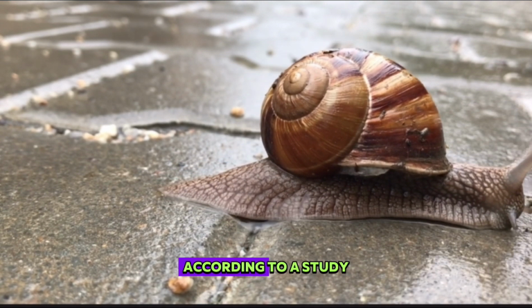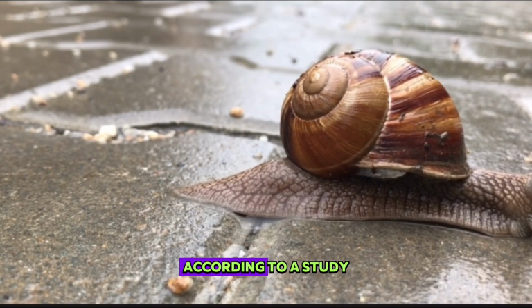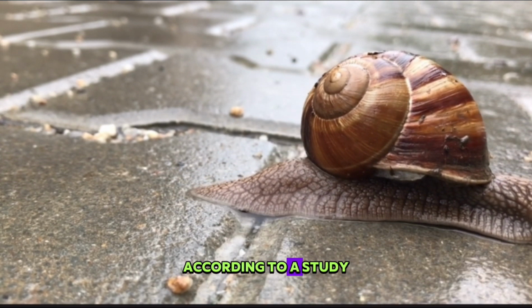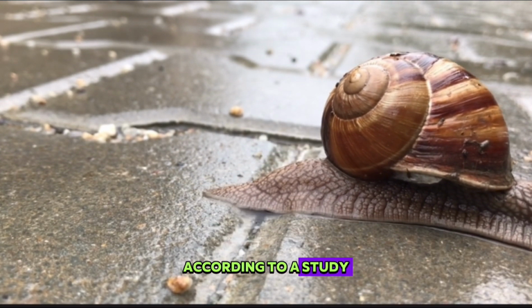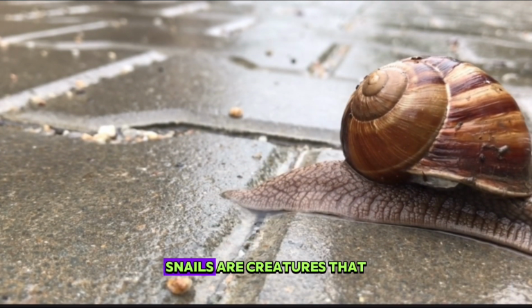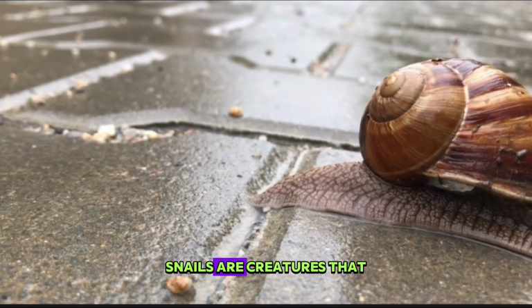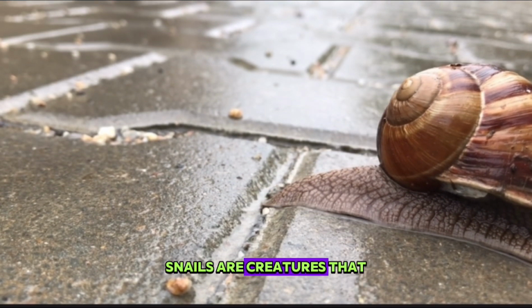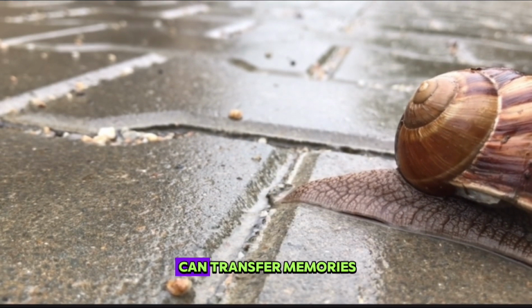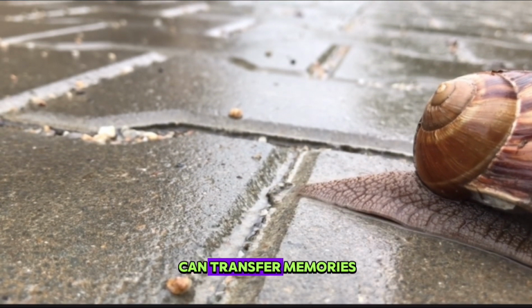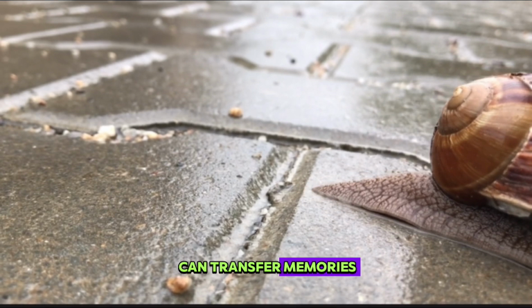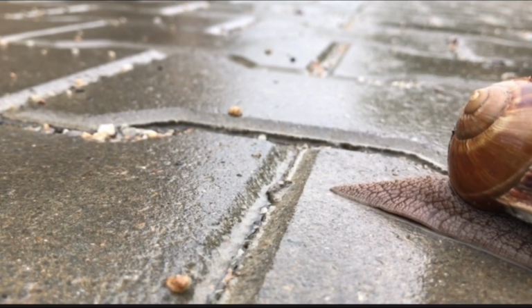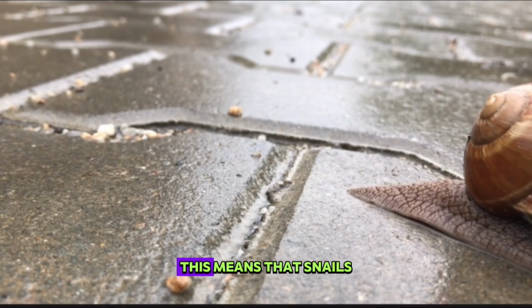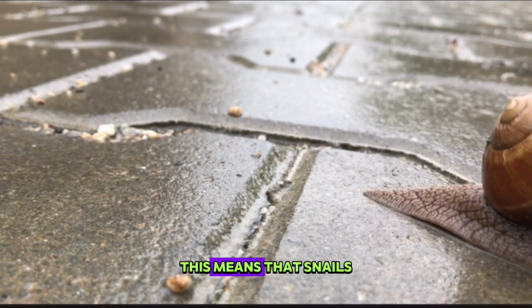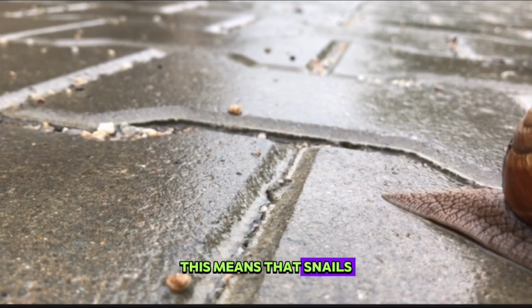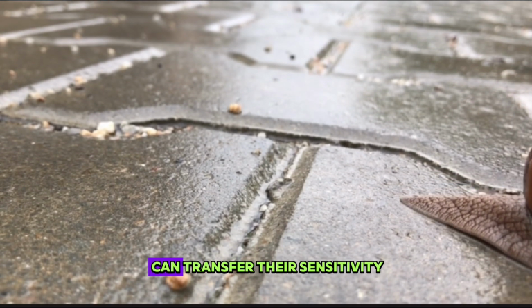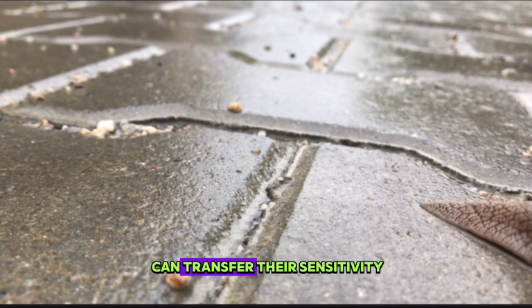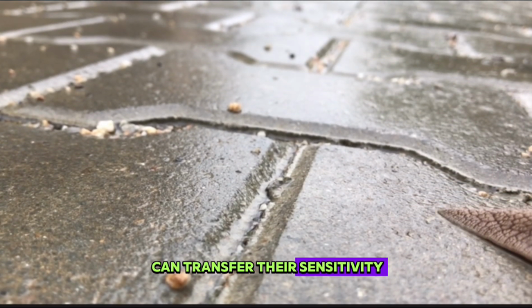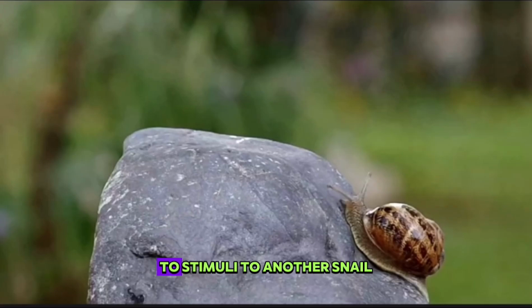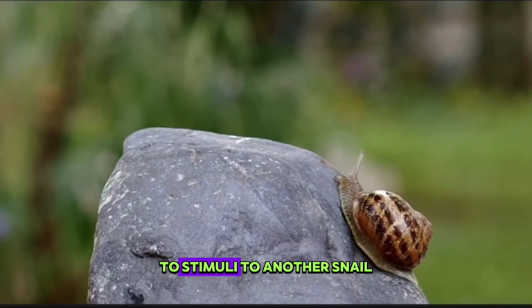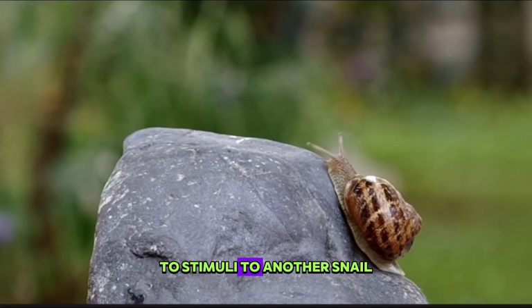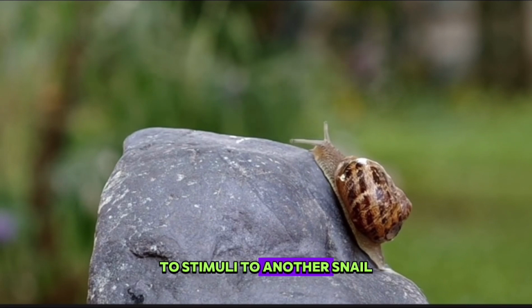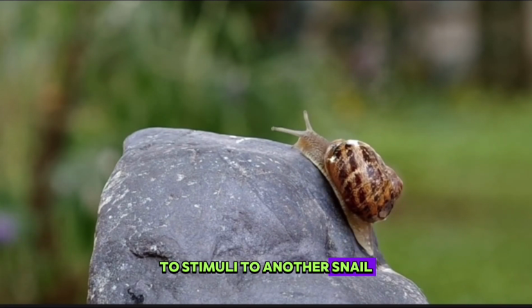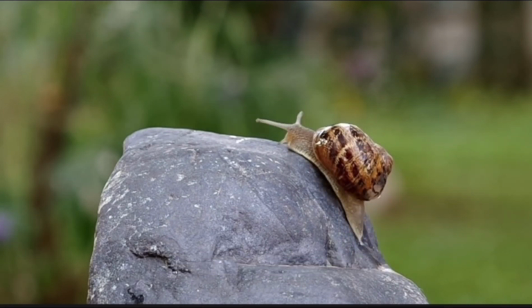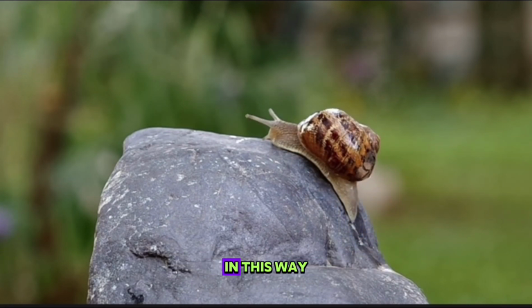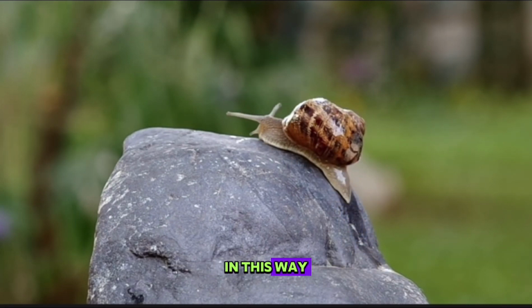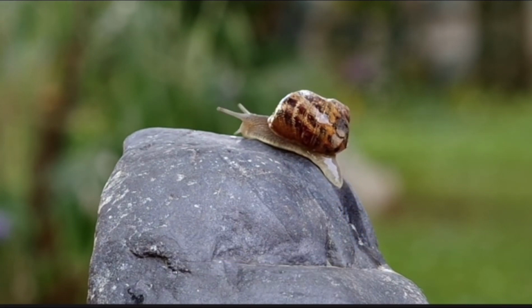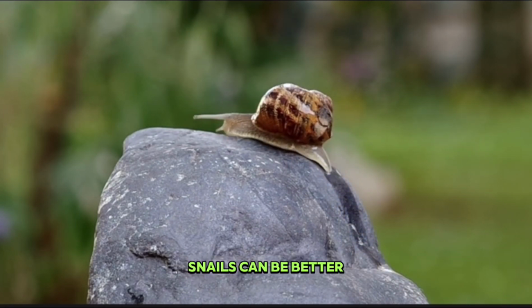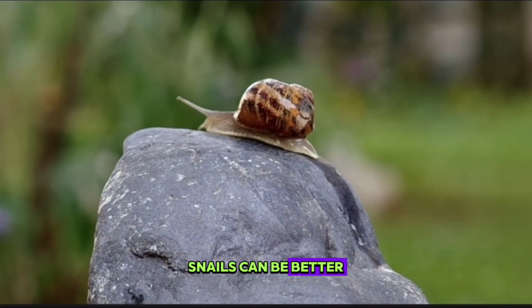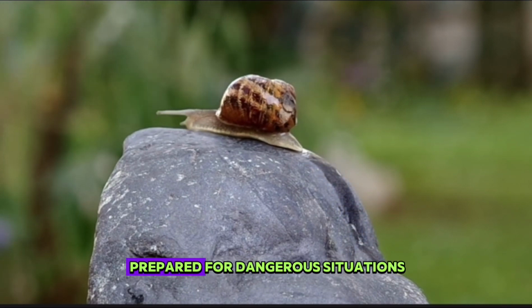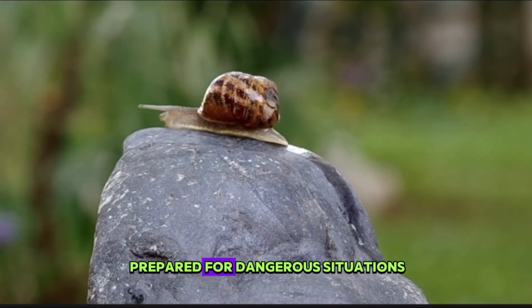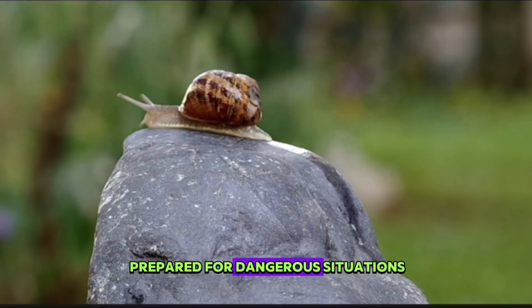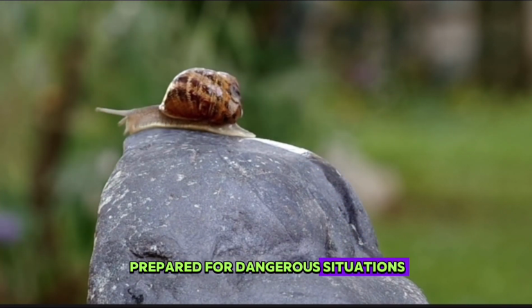According to a study, snails are creatures that can transfer memories. This means that snails can transfer their sensitivity to stimuli to another snail. In this way, snails can be better prepared for dangerous situations.